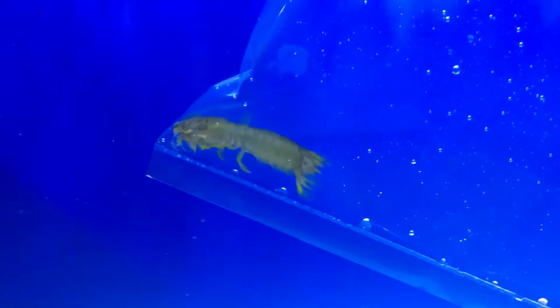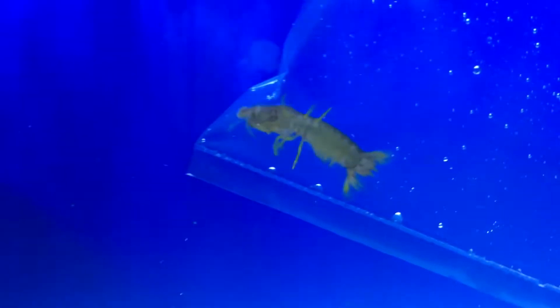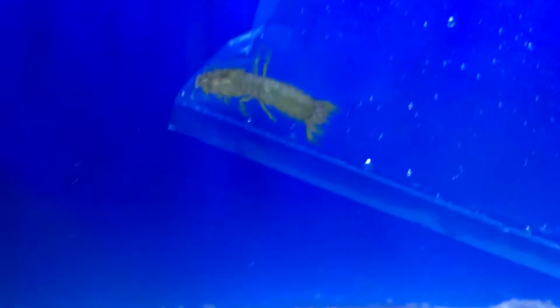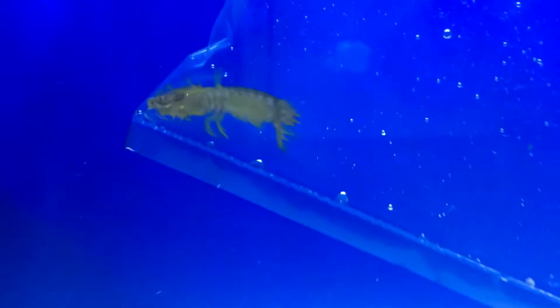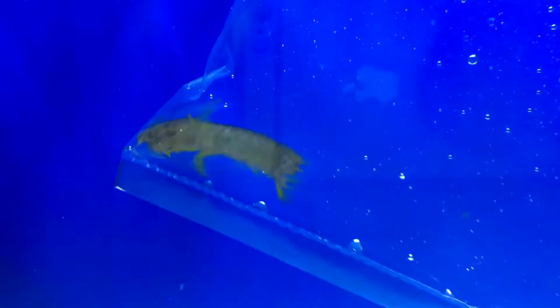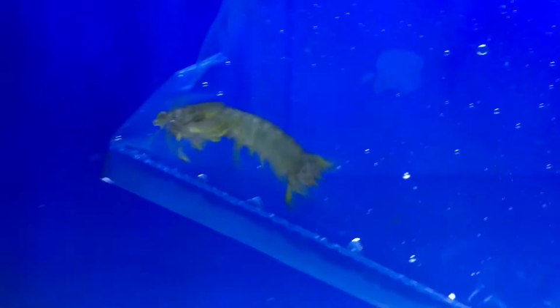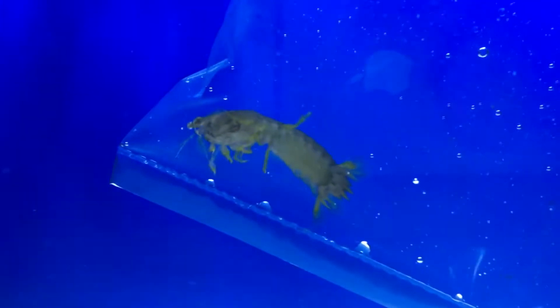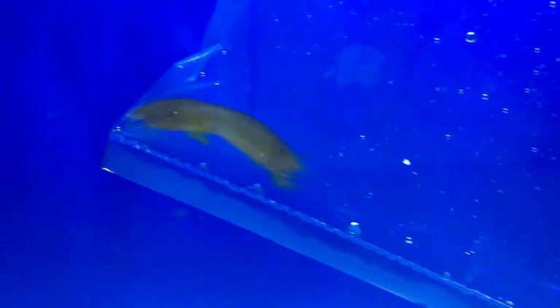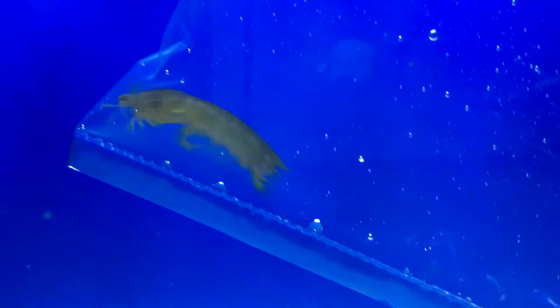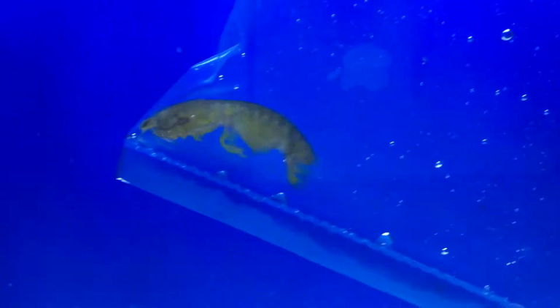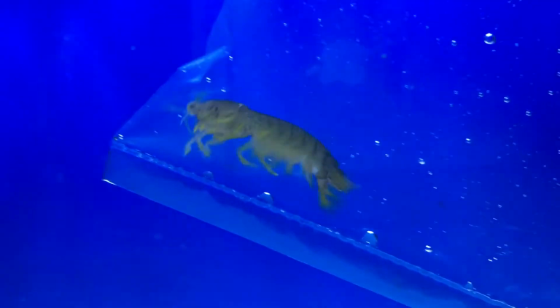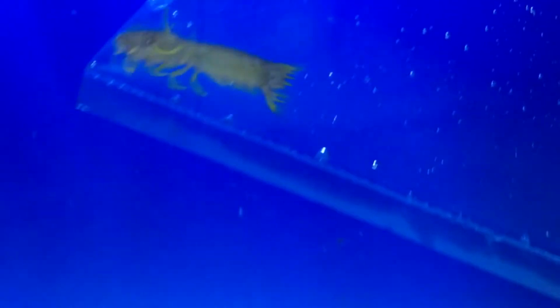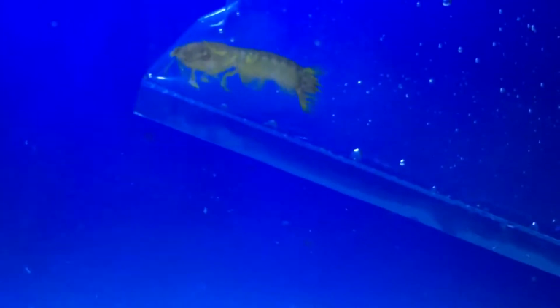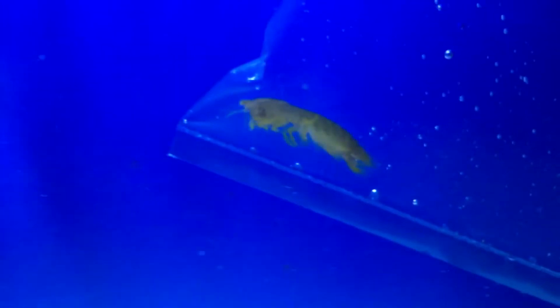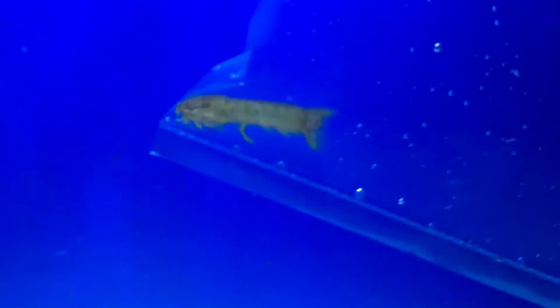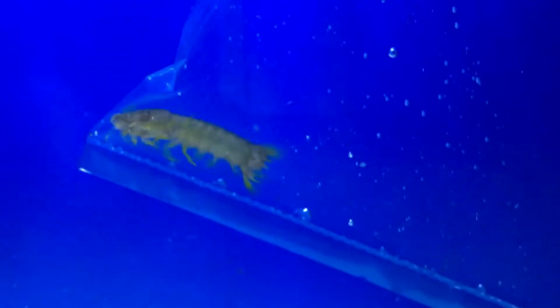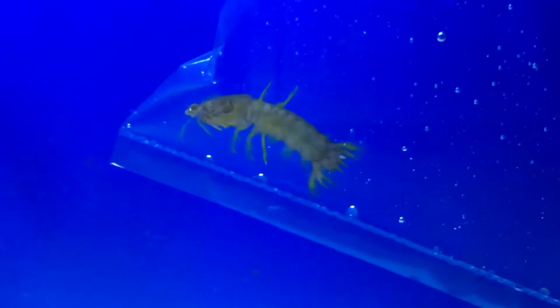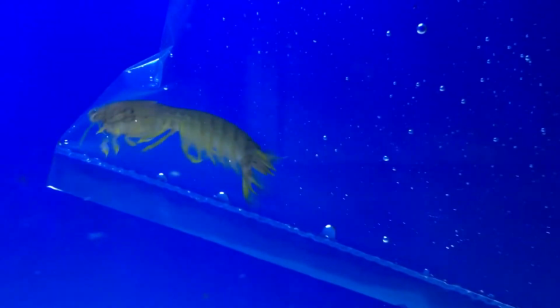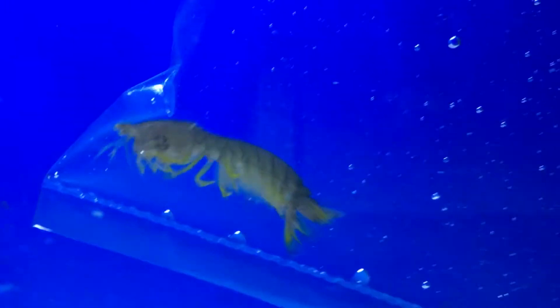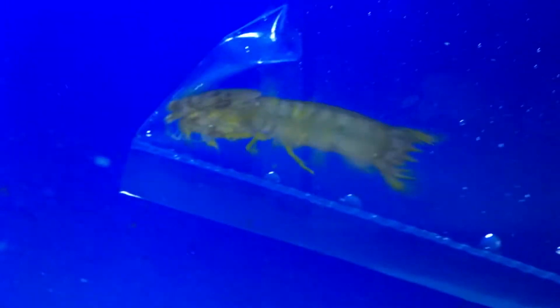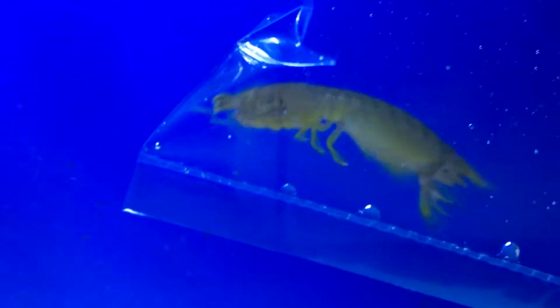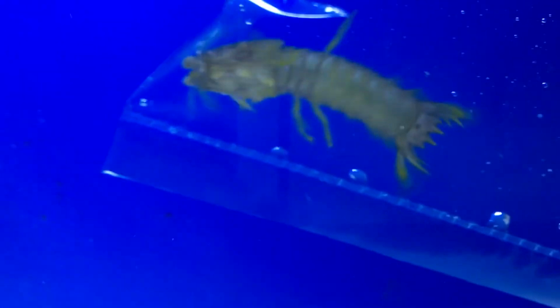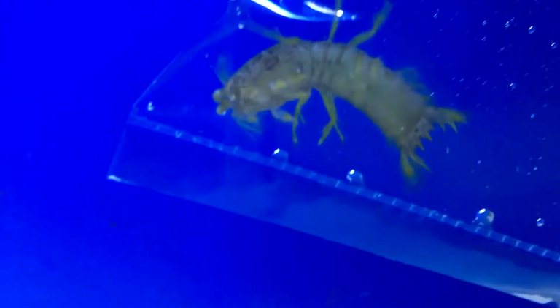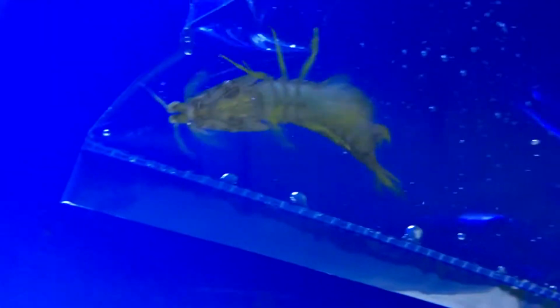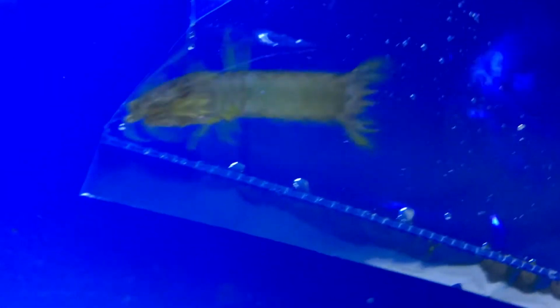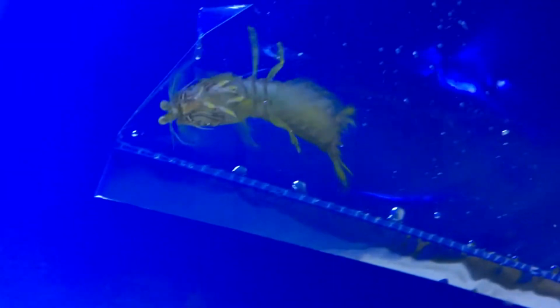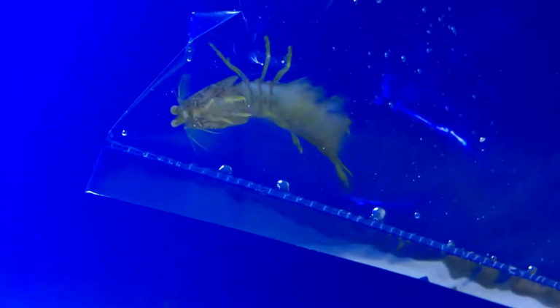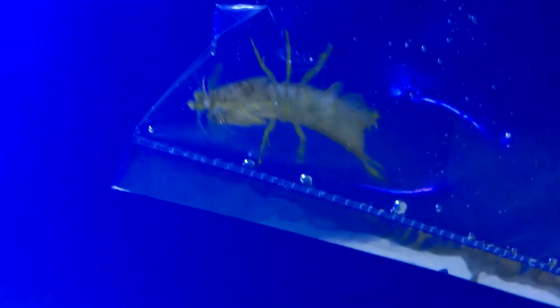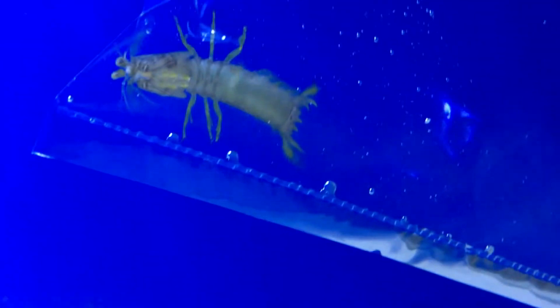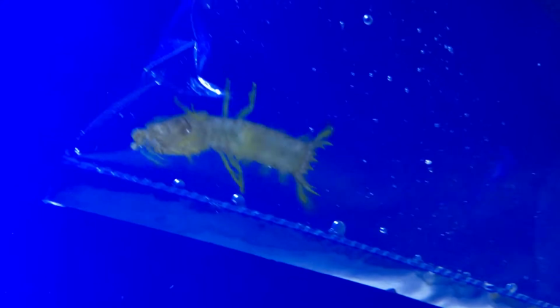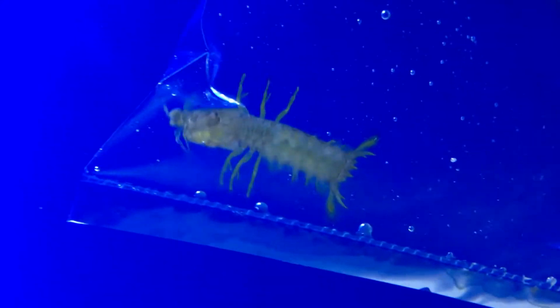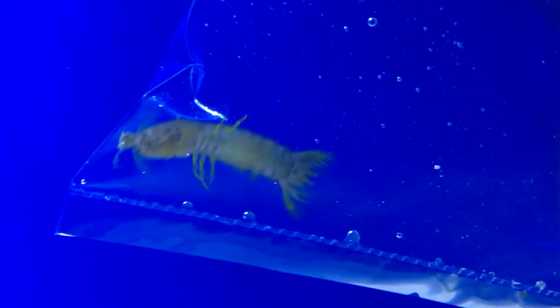What's up everybody, we got a new episode of All About today. You're here with Brock and we are learning about the lime green mantis shrimp. You can basically use this video to learn about any mantis shrimp you might think about getting.